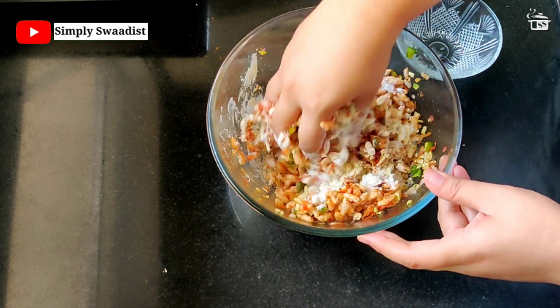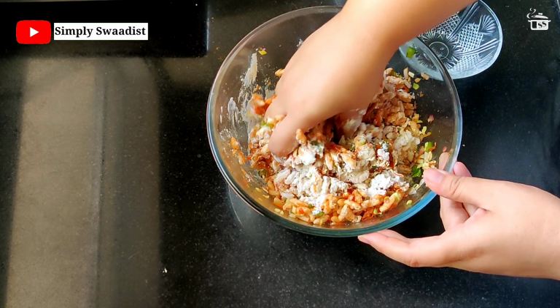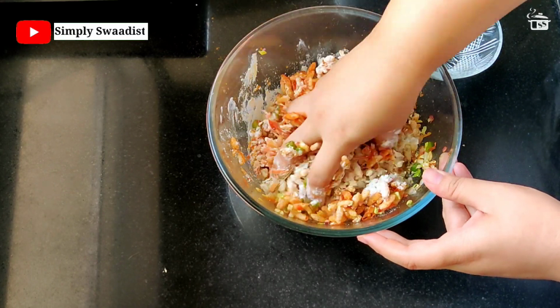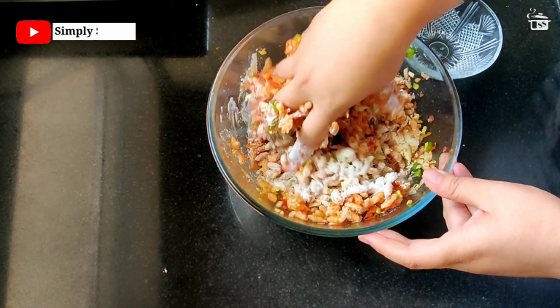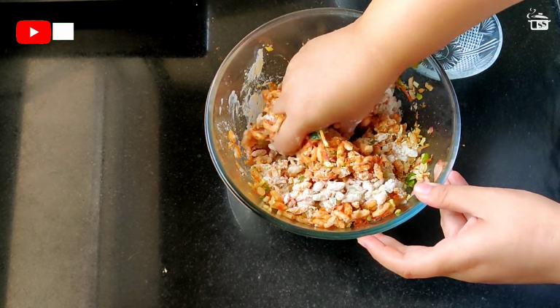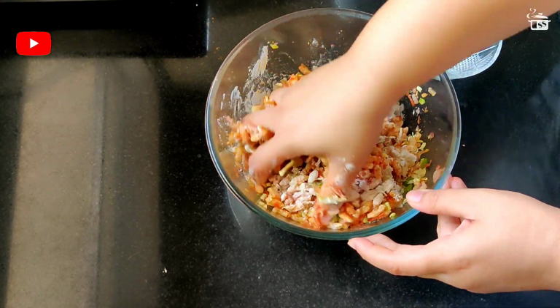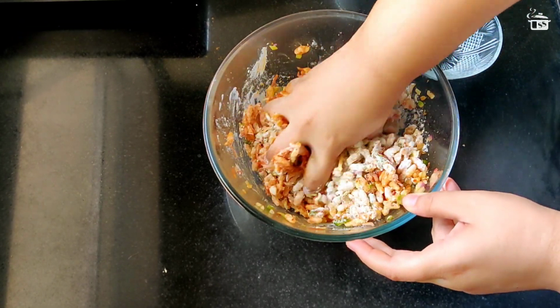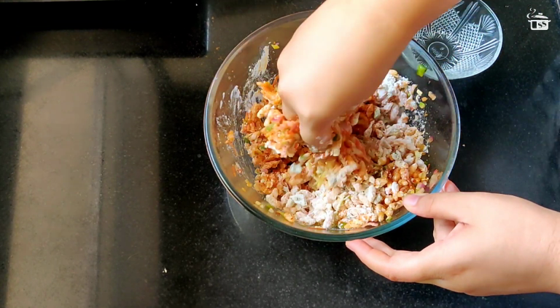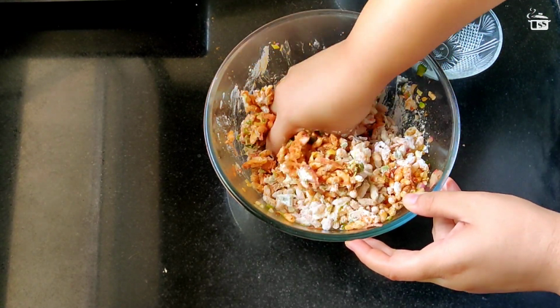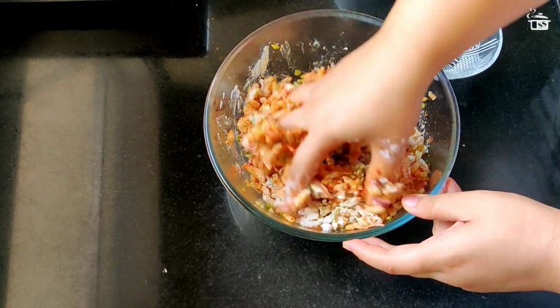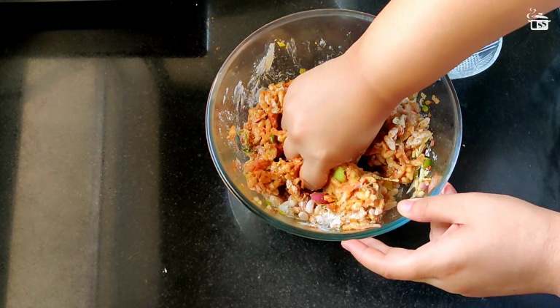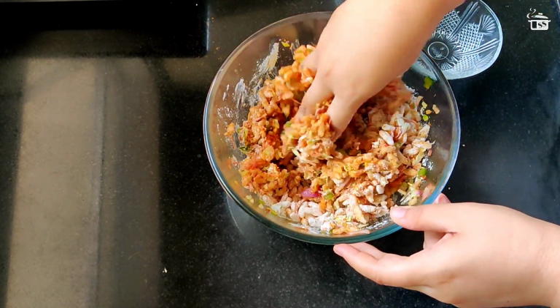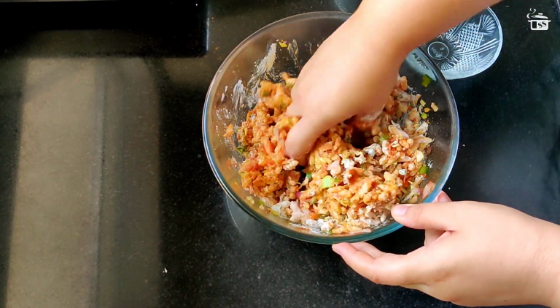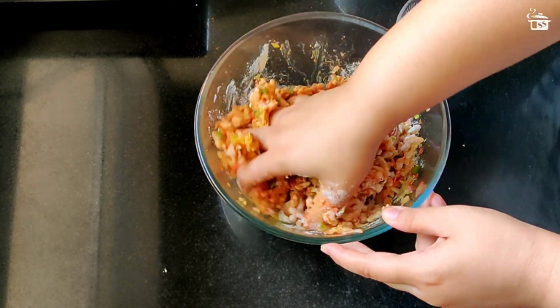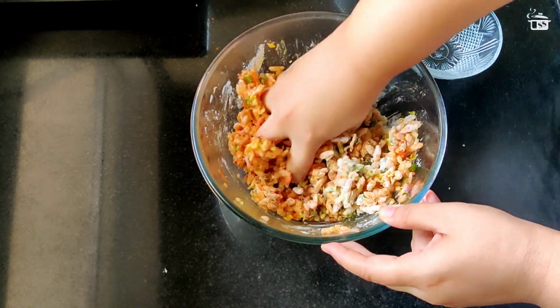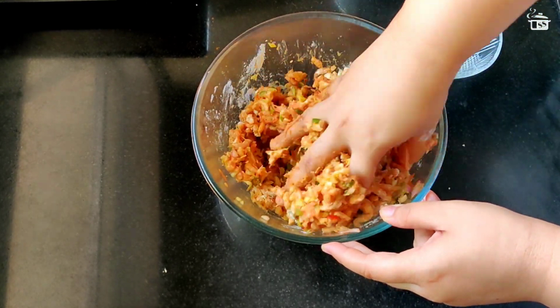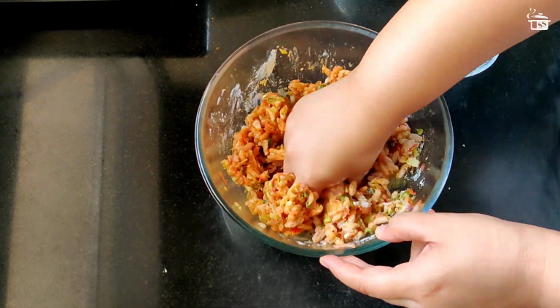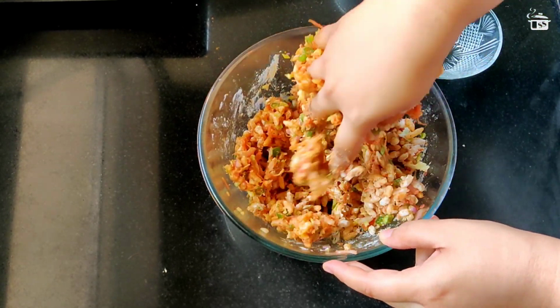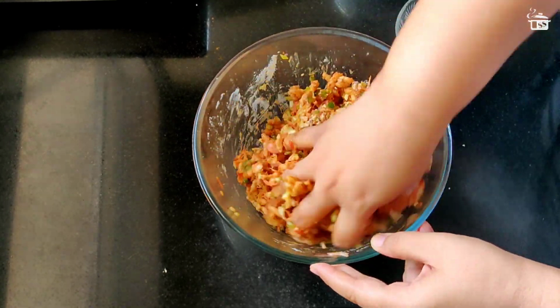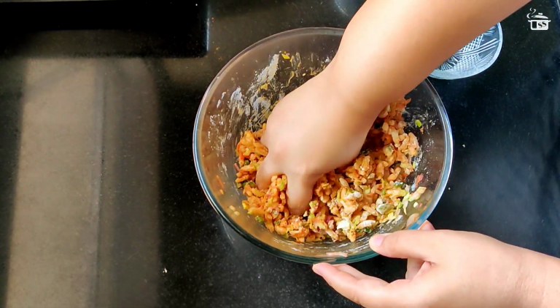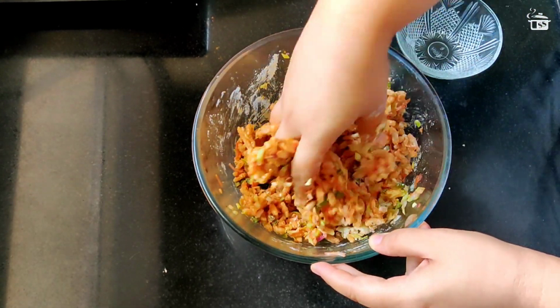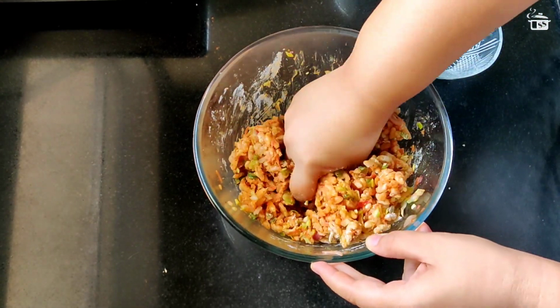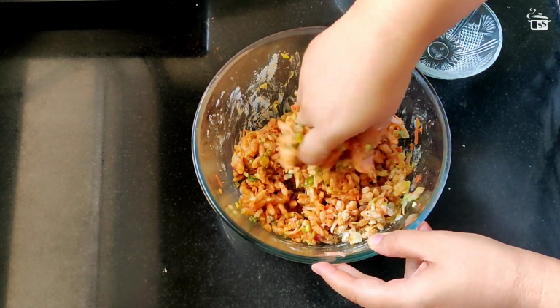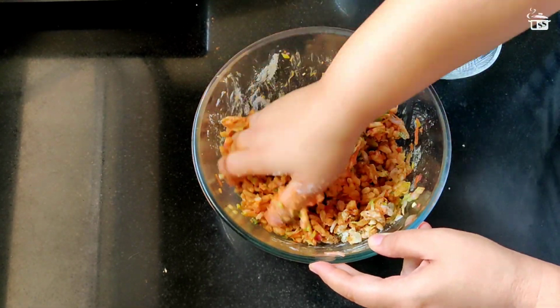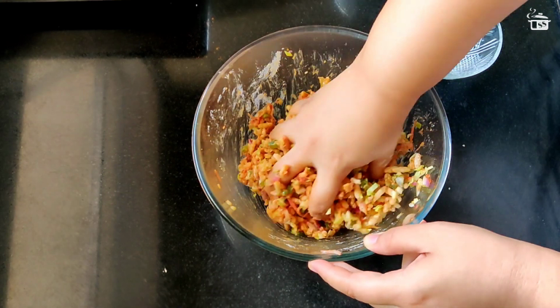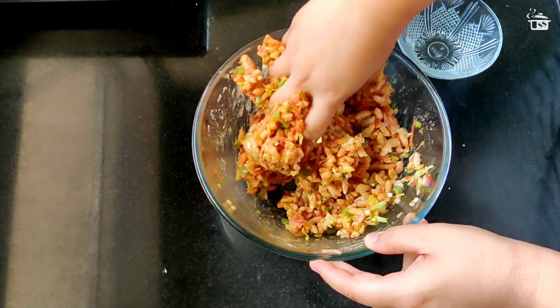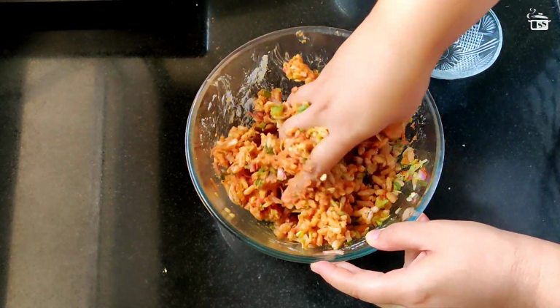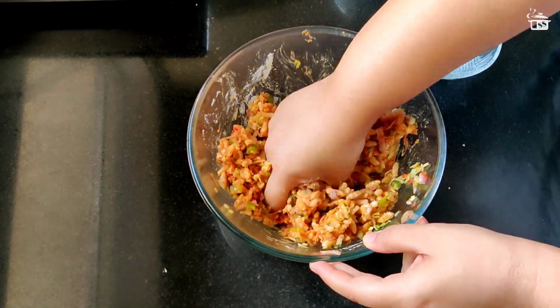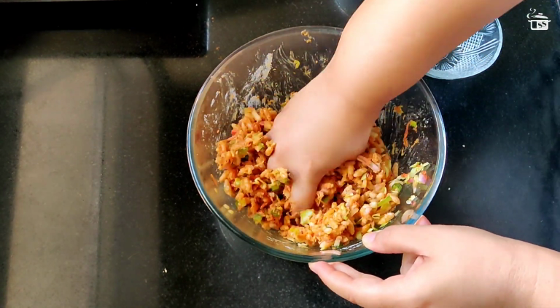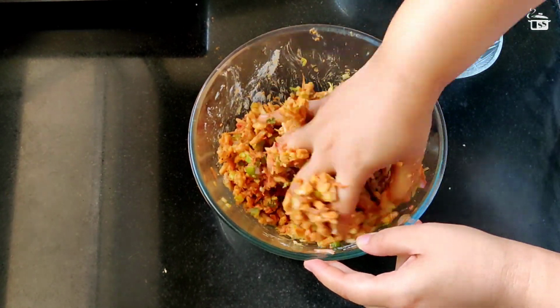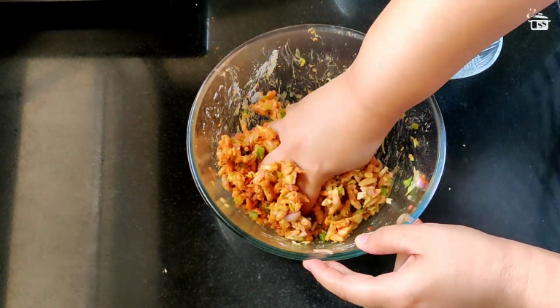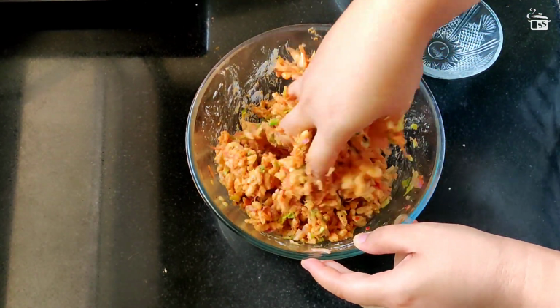First bind it all together. Nicely coat the flour on the puffed rice and vegetables, and mish-mash the puffed rice with the flour so that it forms a nice dough-like consistency.